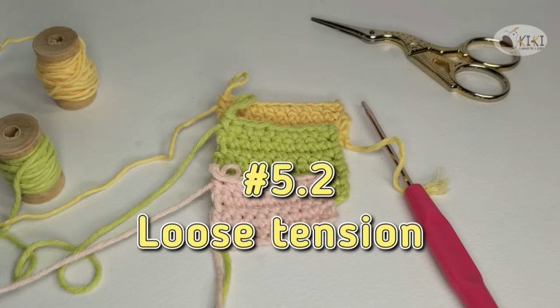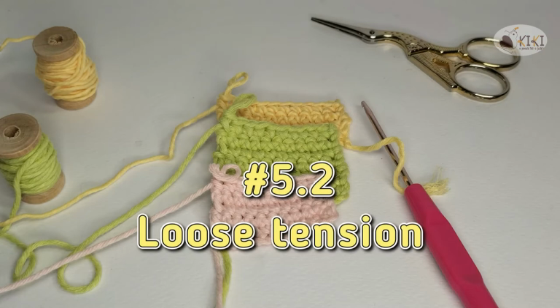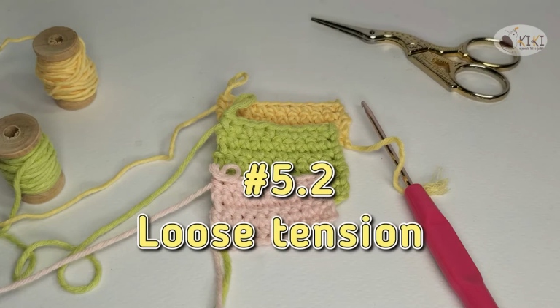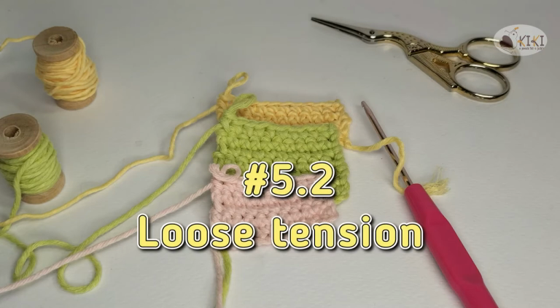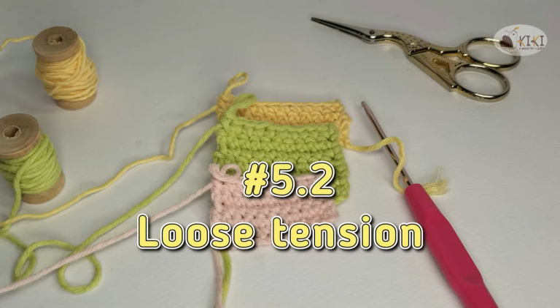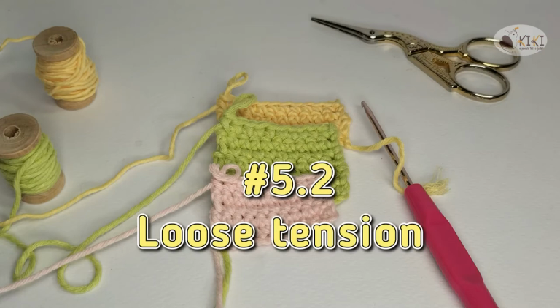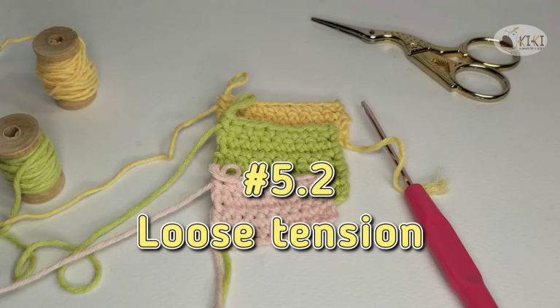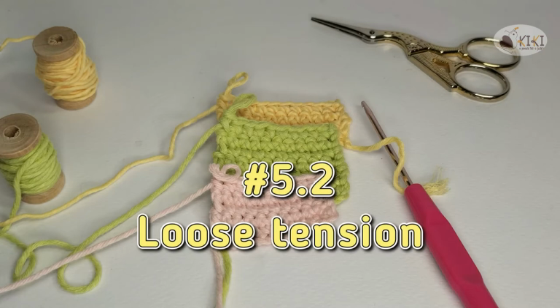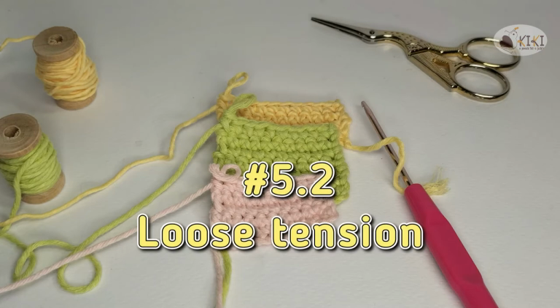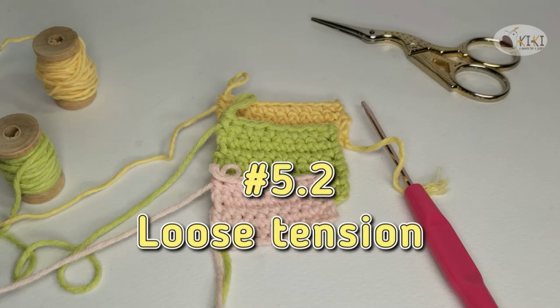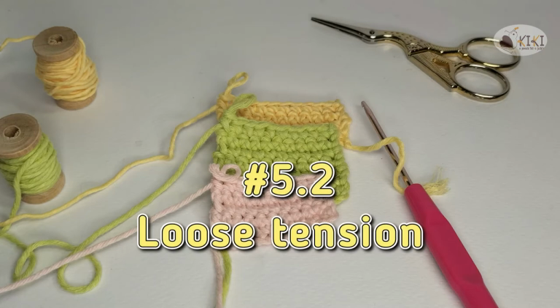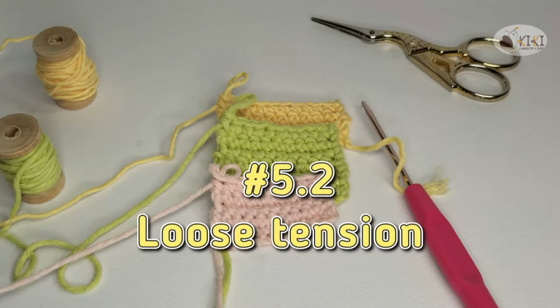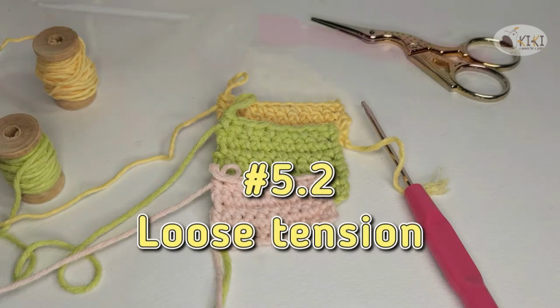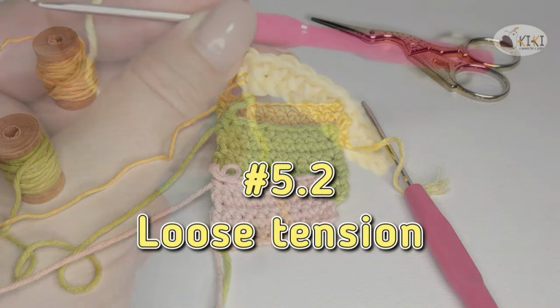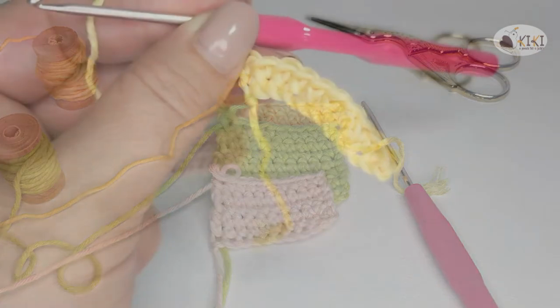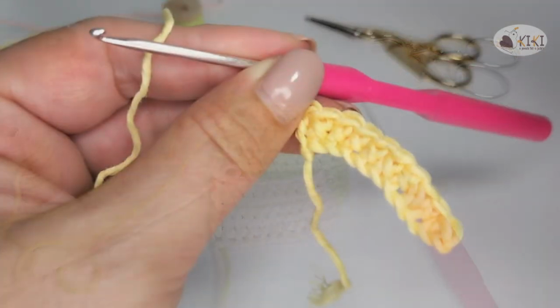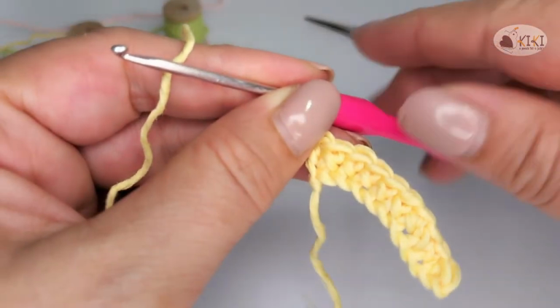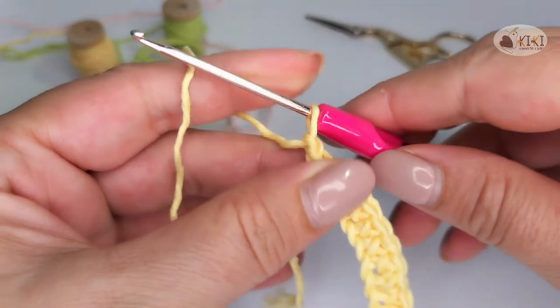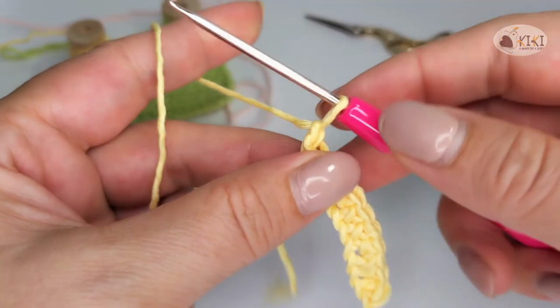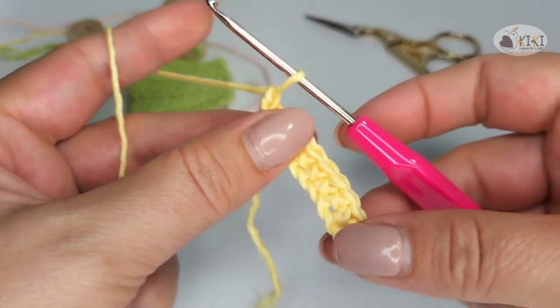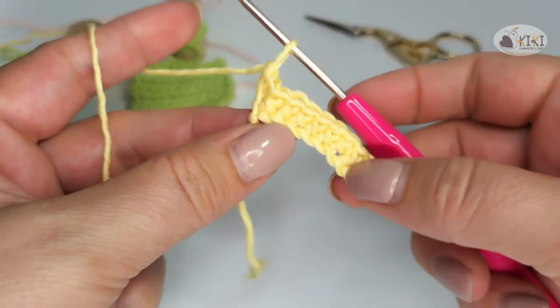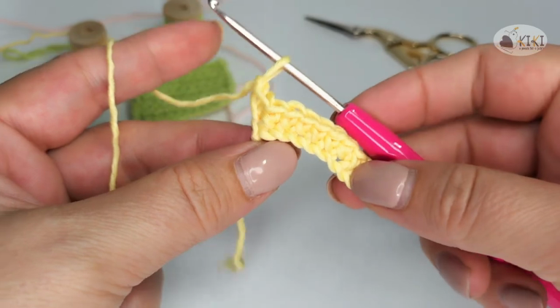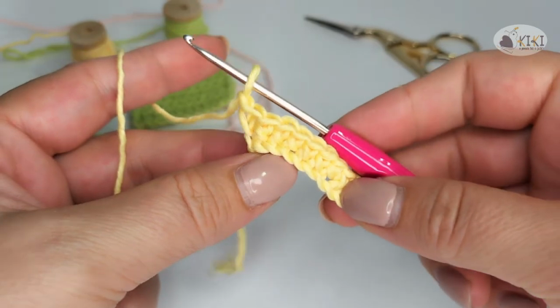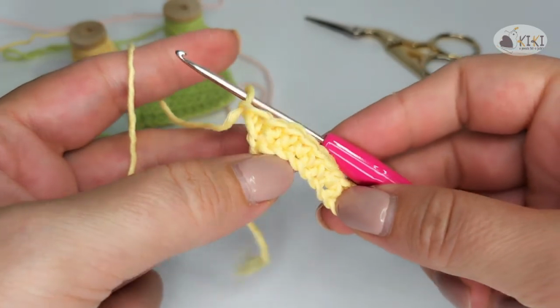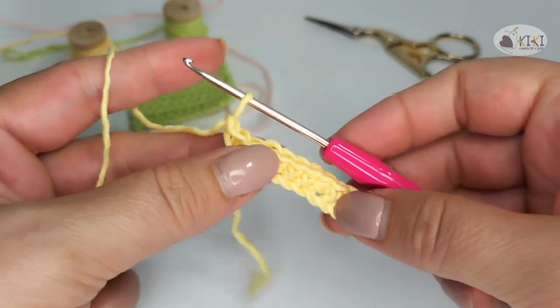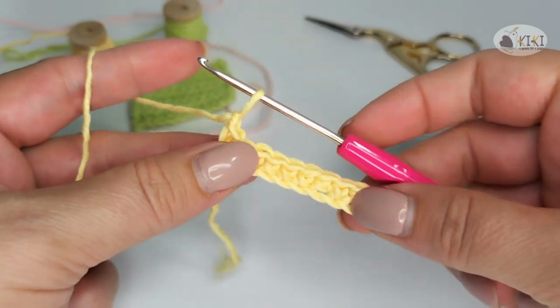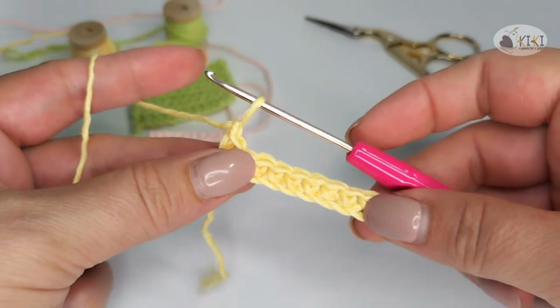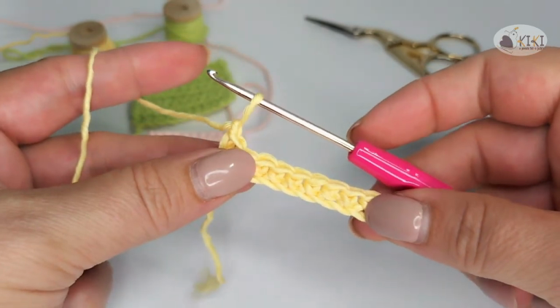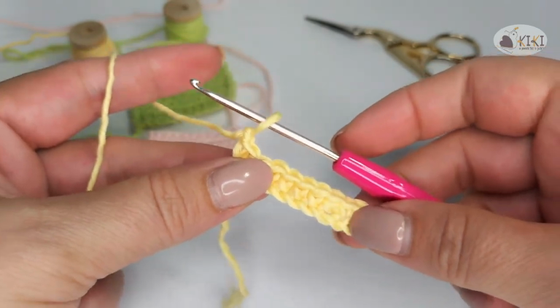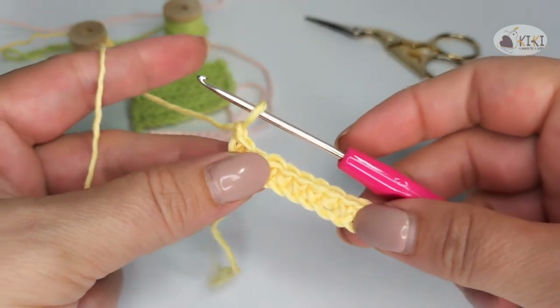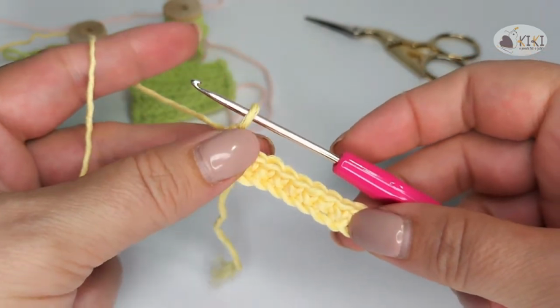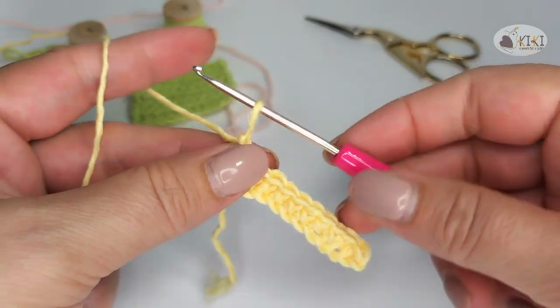Loose tension. For this, I keep the index finger very loose.